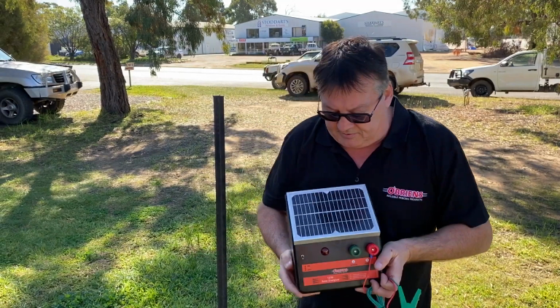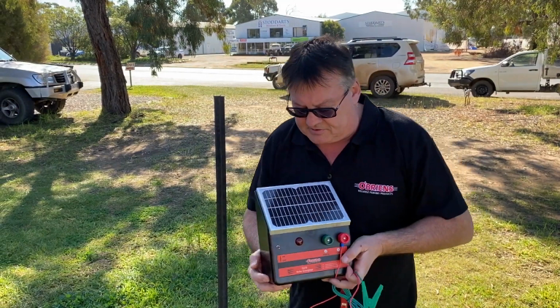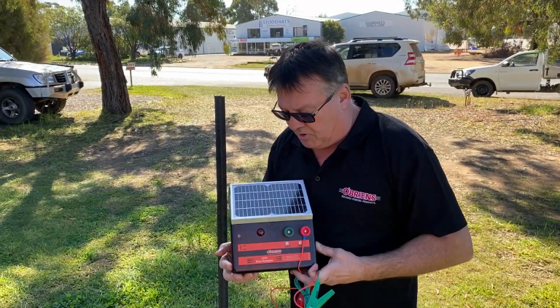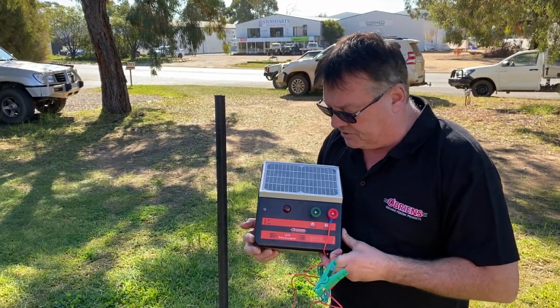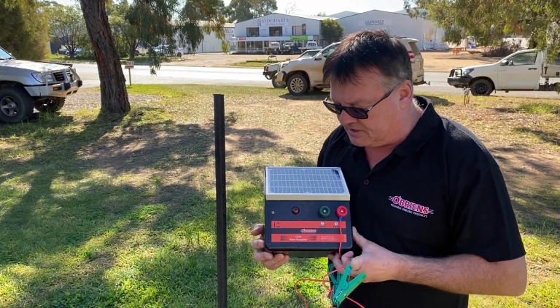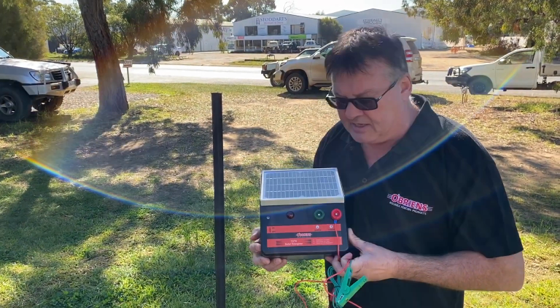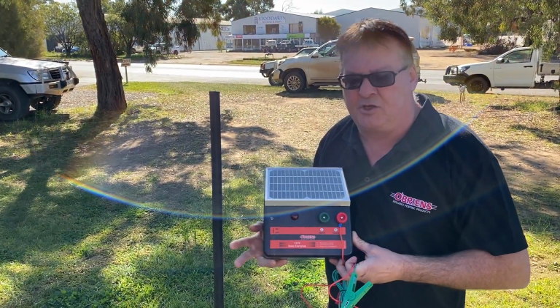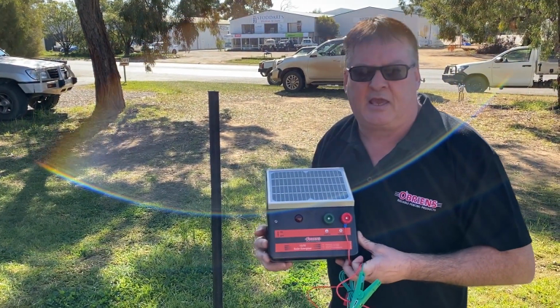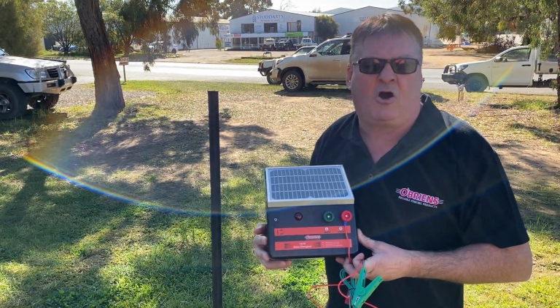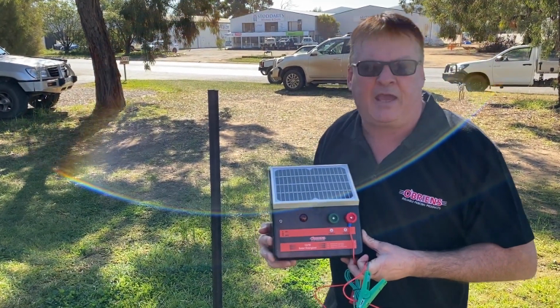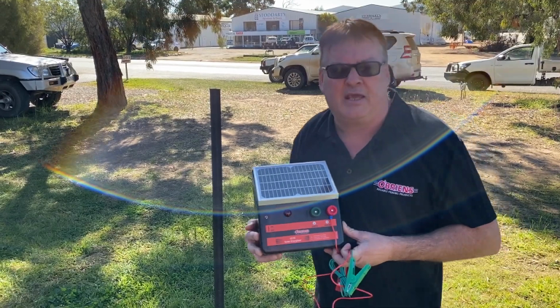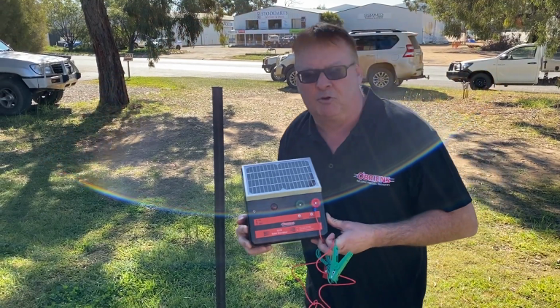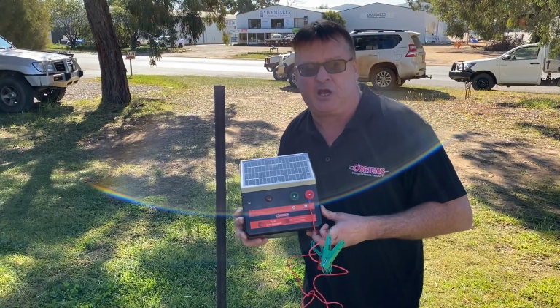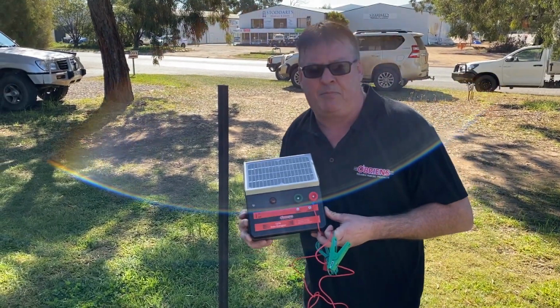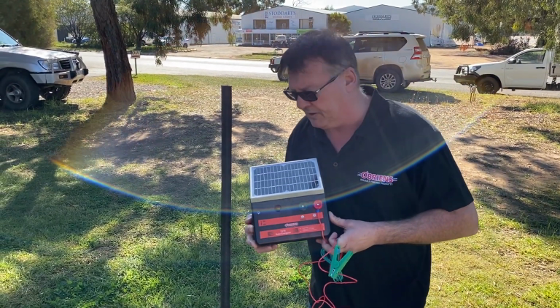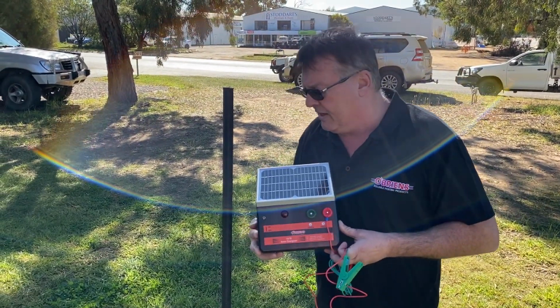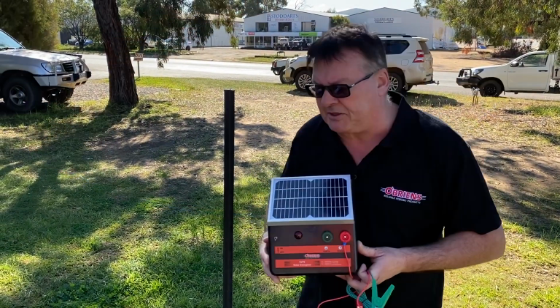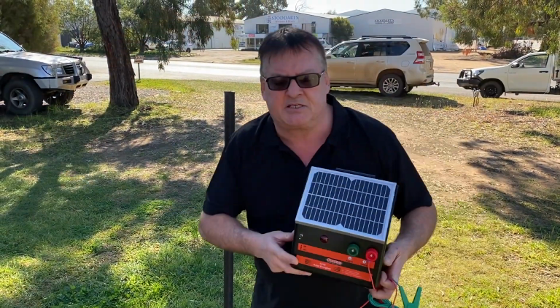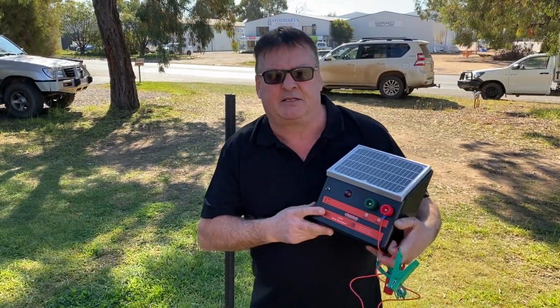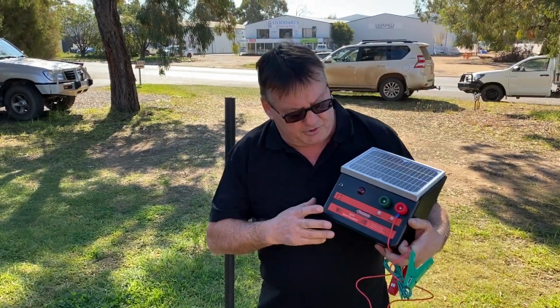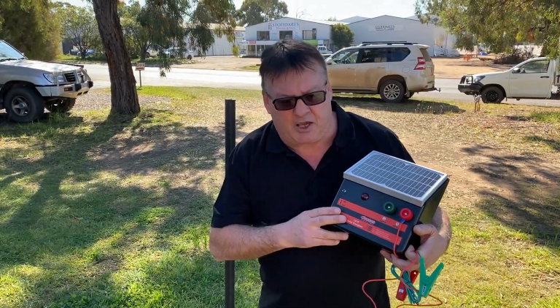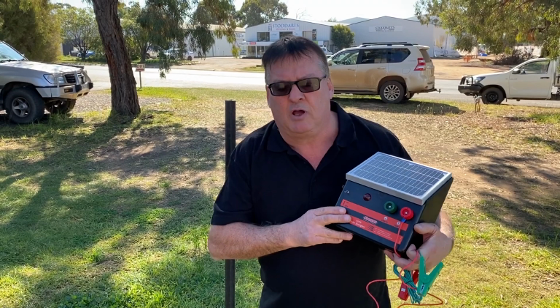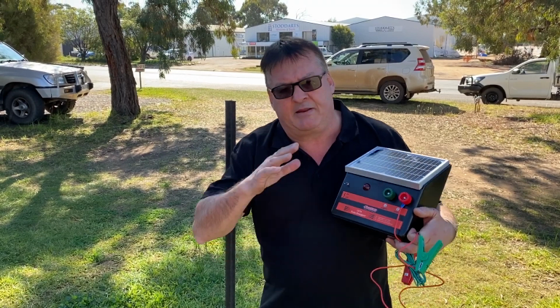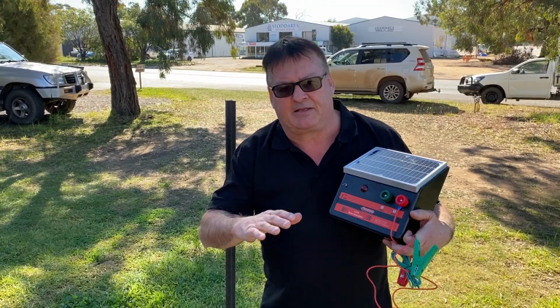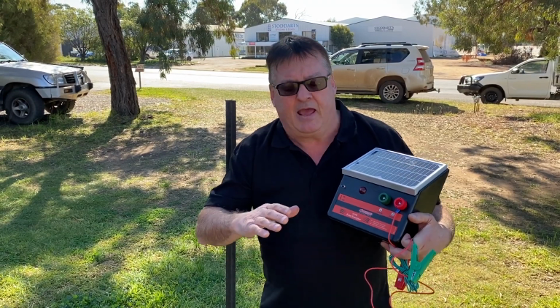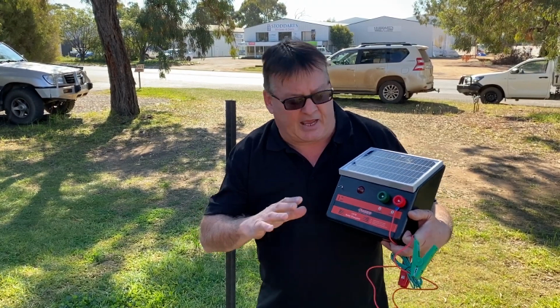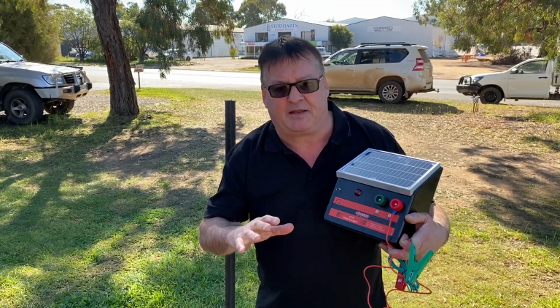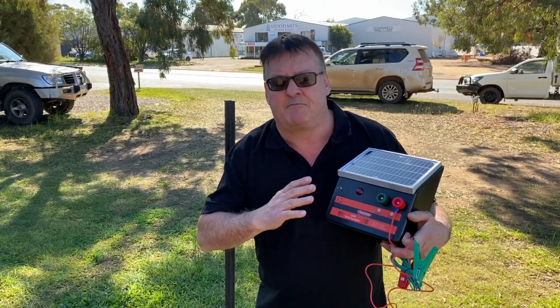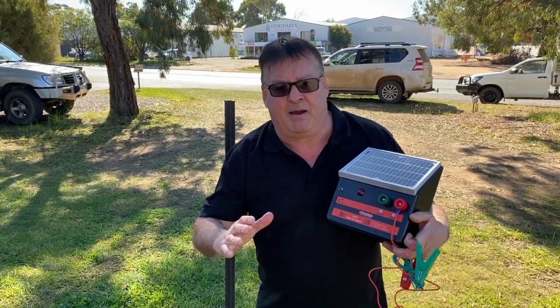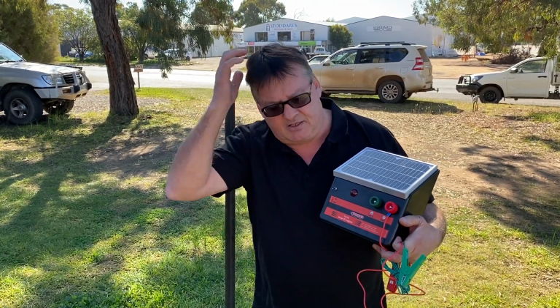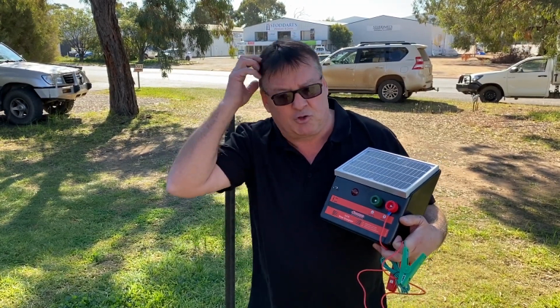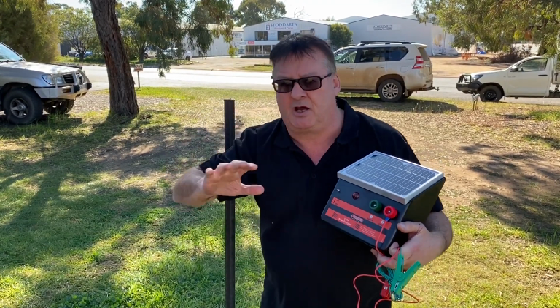The O'Brien's 1370 has a unique NIMH inbuilt rechargeable battery. The battery has the ability to cycle dead flat and stay flat for many months, even if stored inside a shed for long periods.